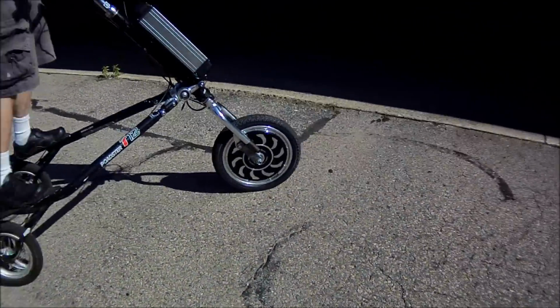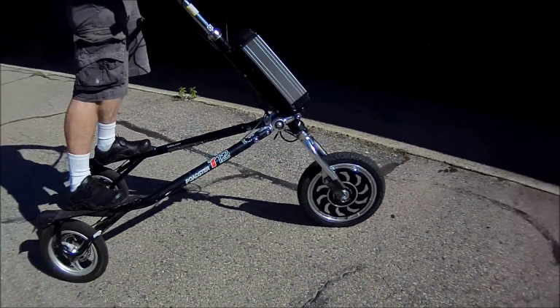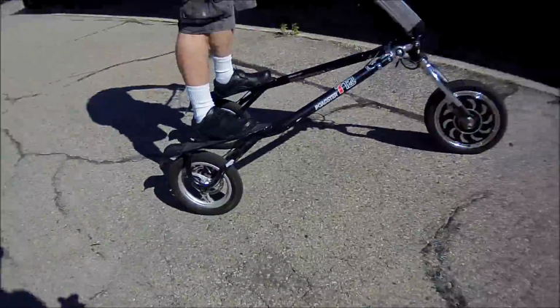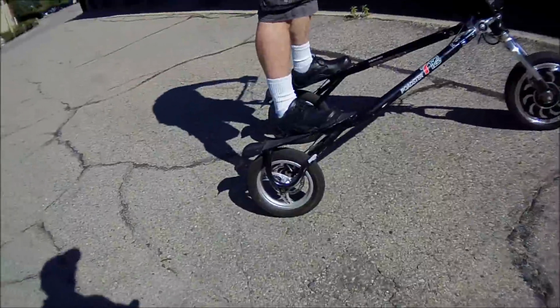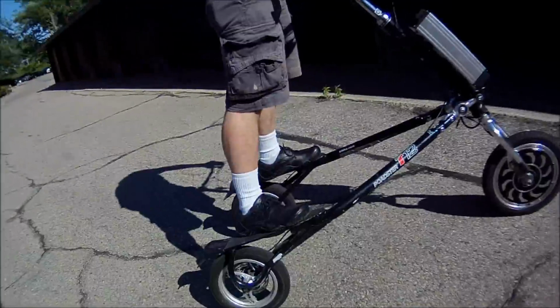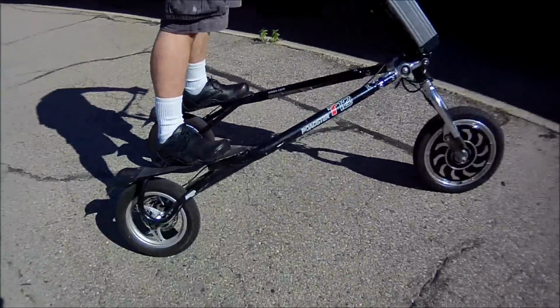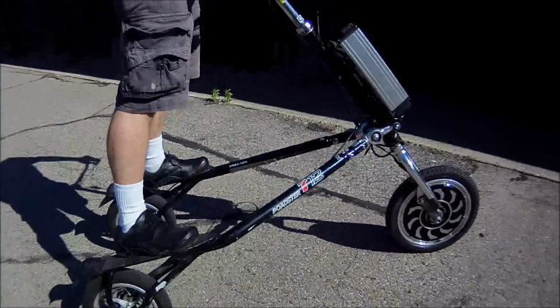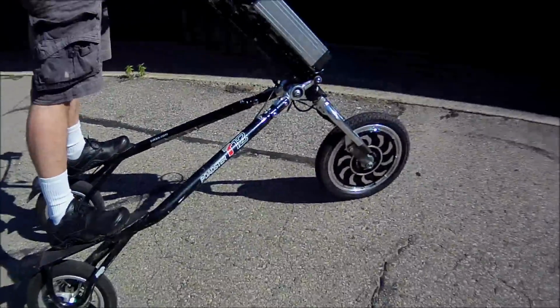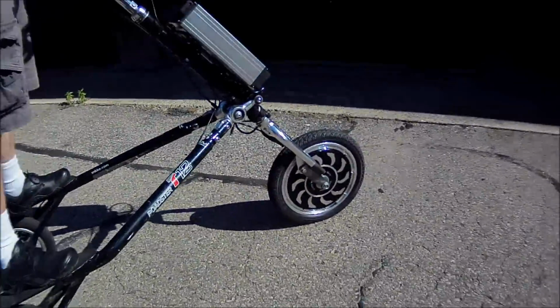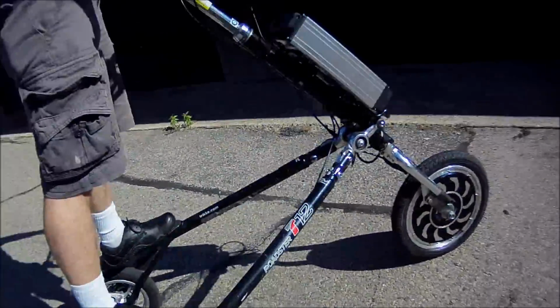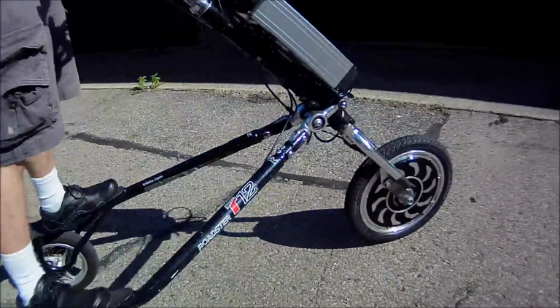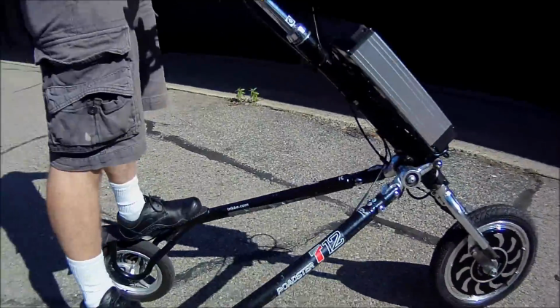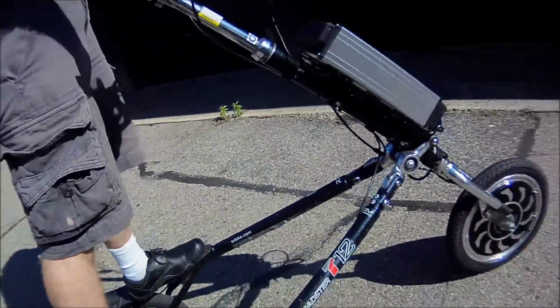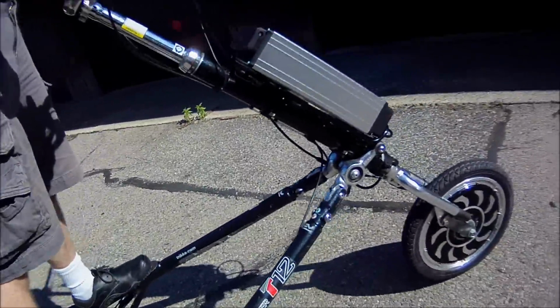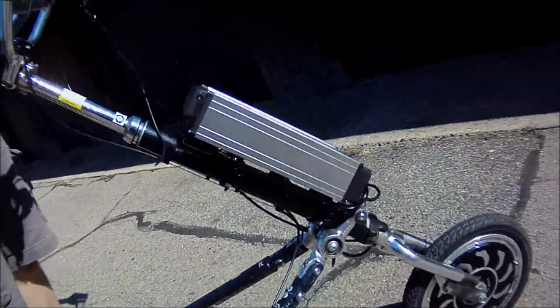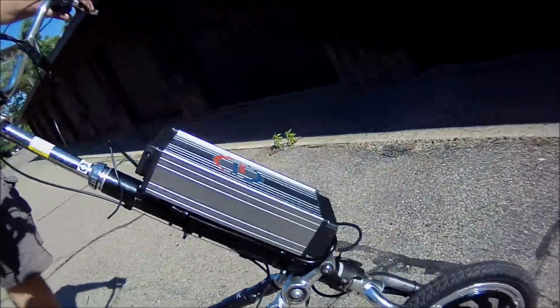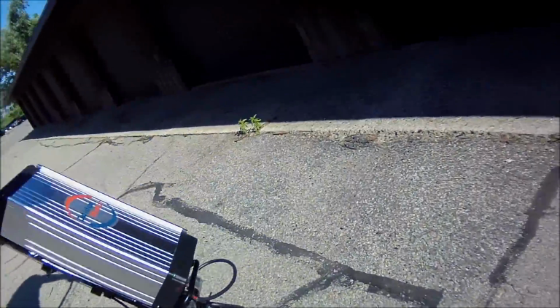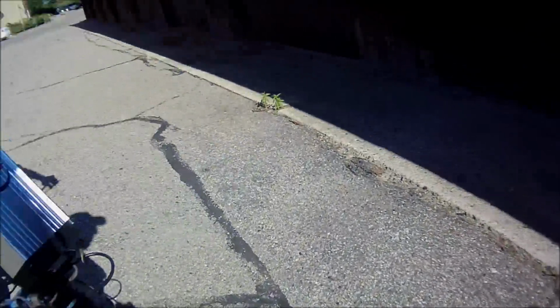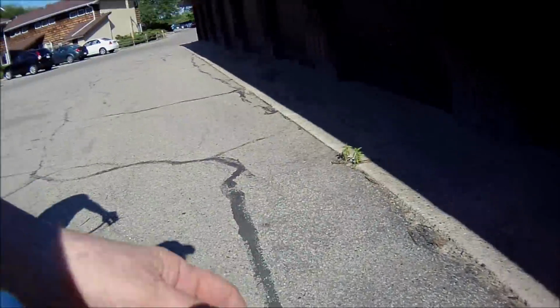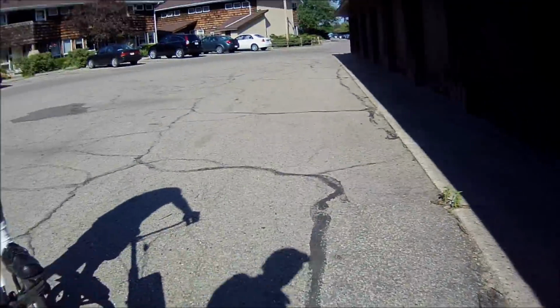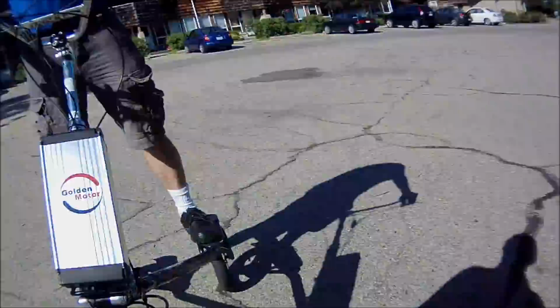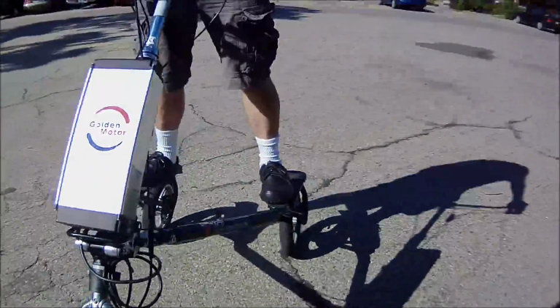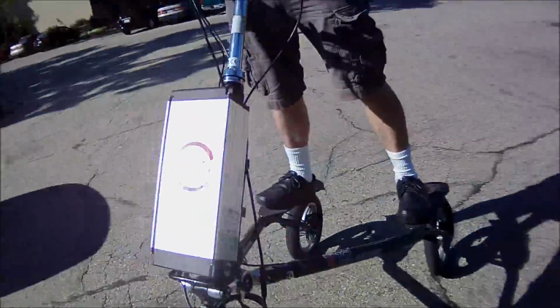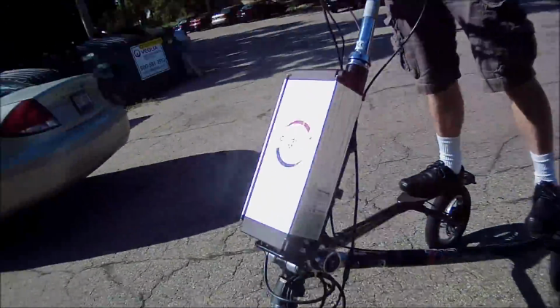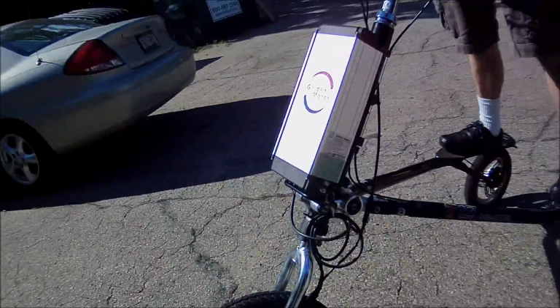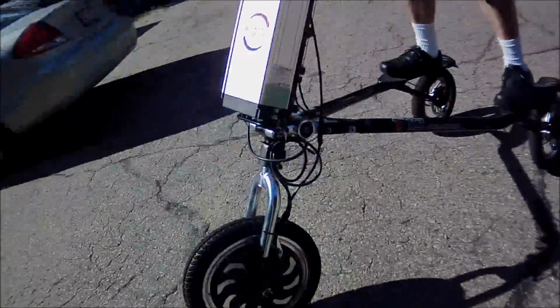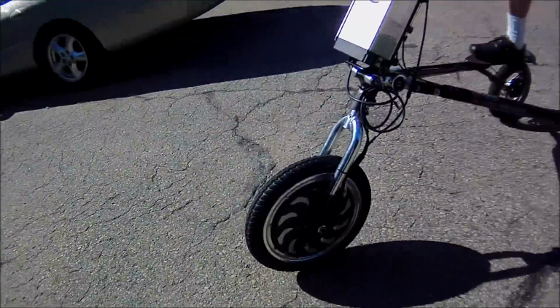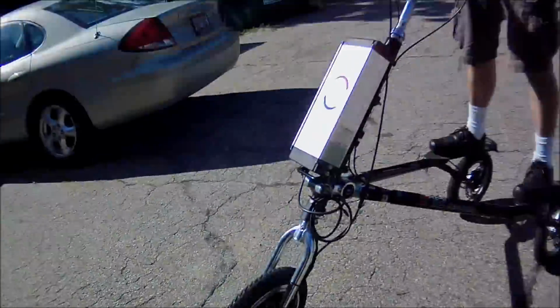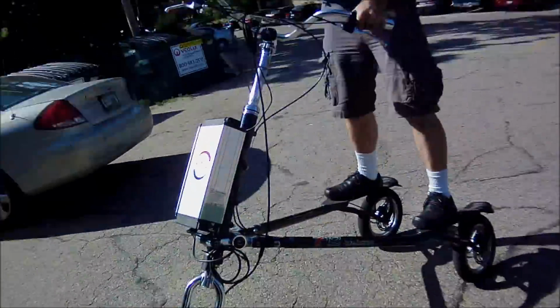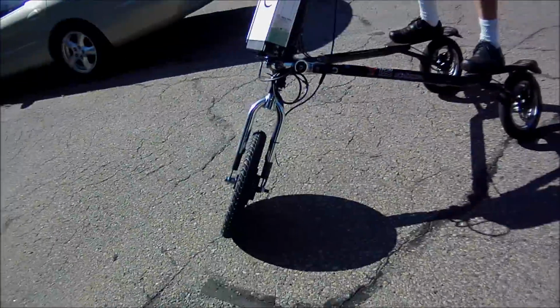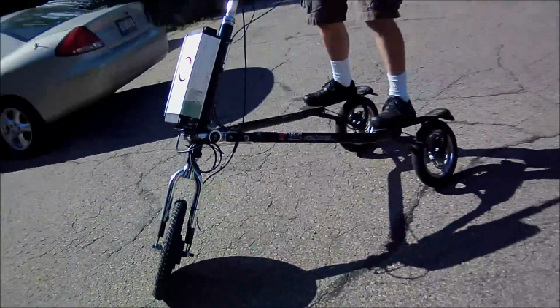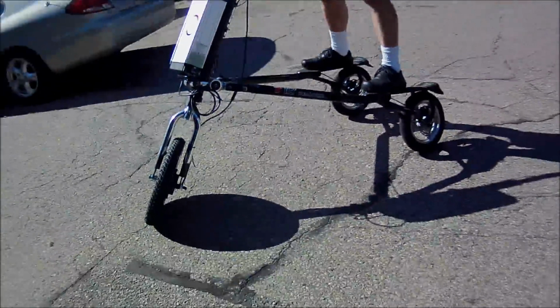I'll tell you, you don't want to just jump on the throttle when you first get on it. That's for sure. At least you got that instant response — we didn't have to deal with that delayed stuff. That's nice.